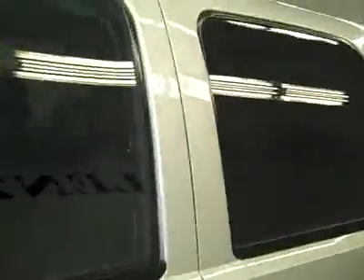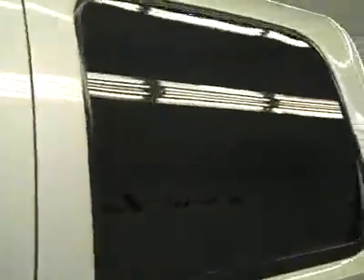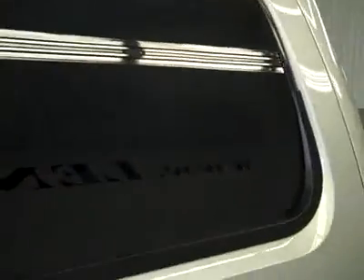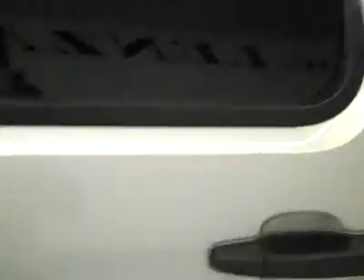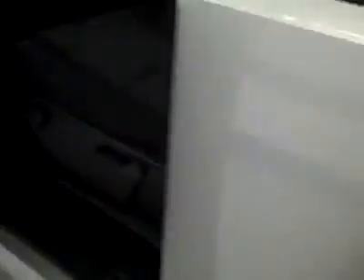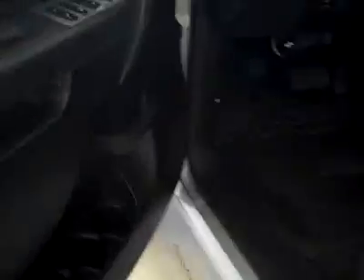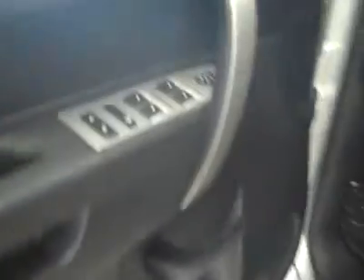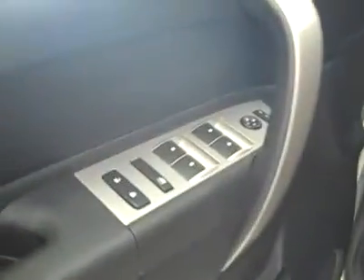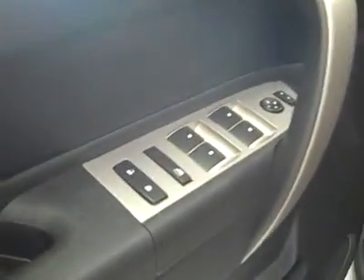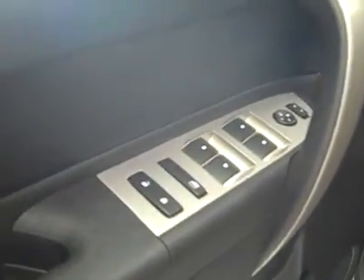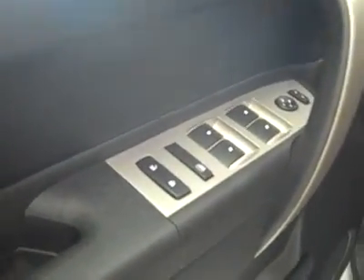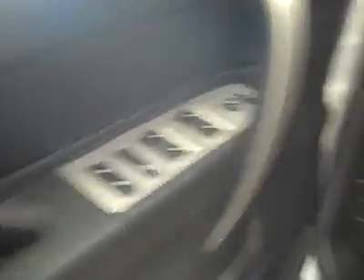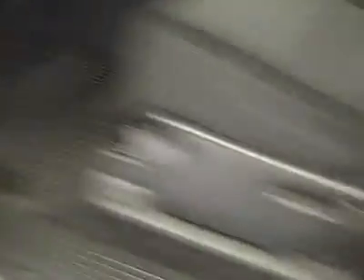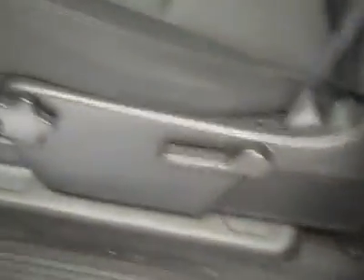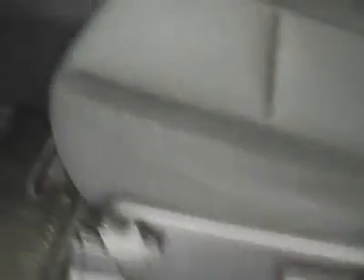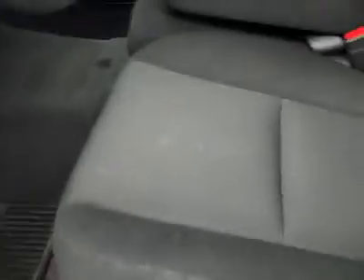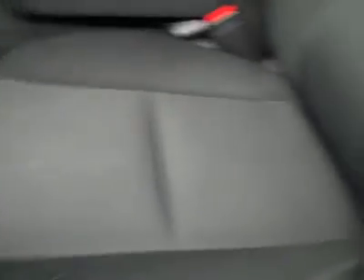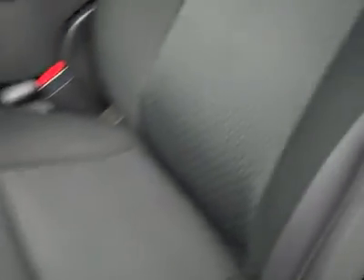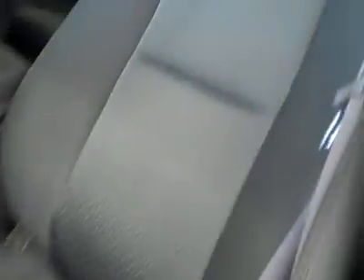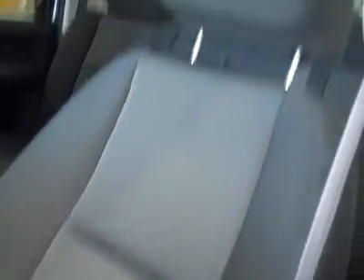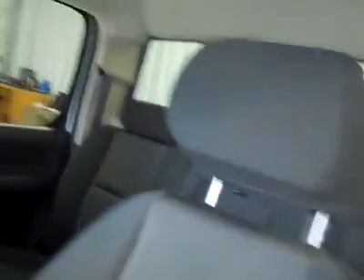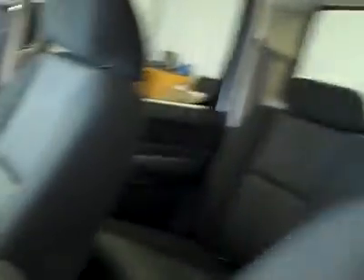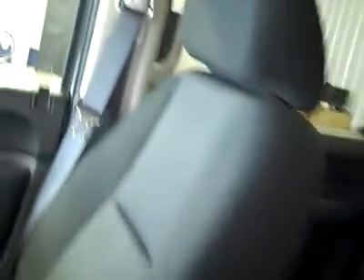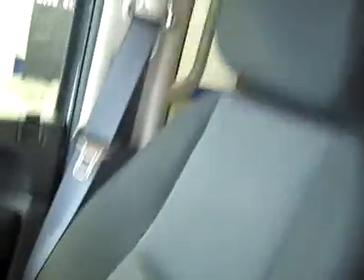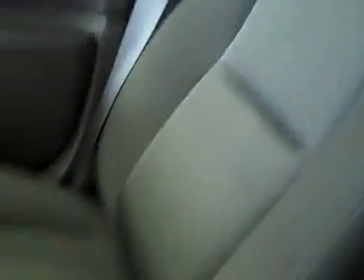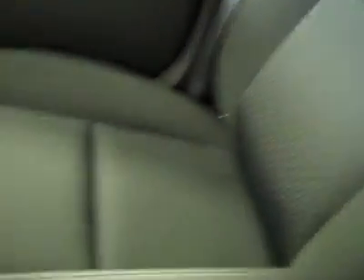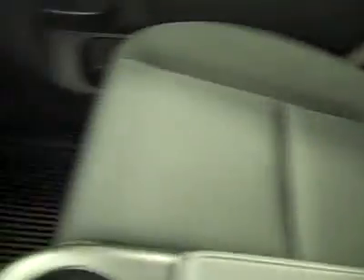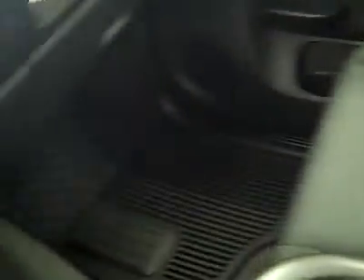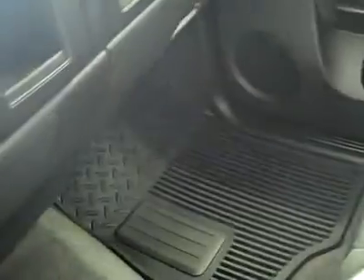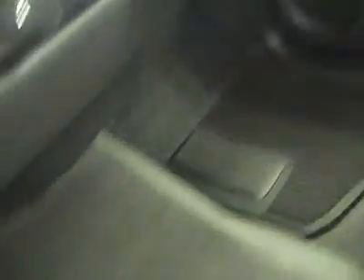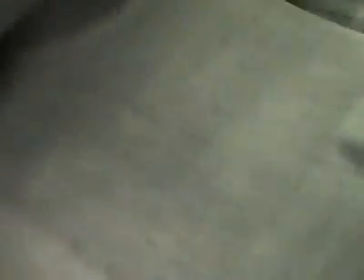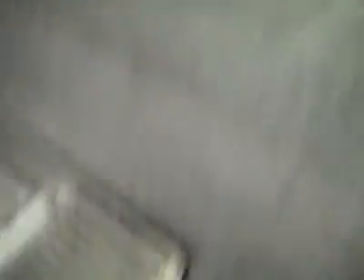Let's take a look inside. Here you've got your power windows, locks, and mirrors. Manually adjustable seats with cloth interior. The cloth is in great shape — no rips or tears, no stains. And the floors look good too.